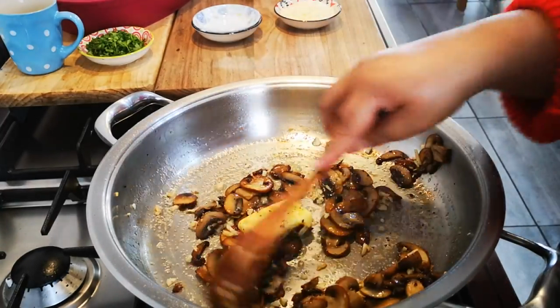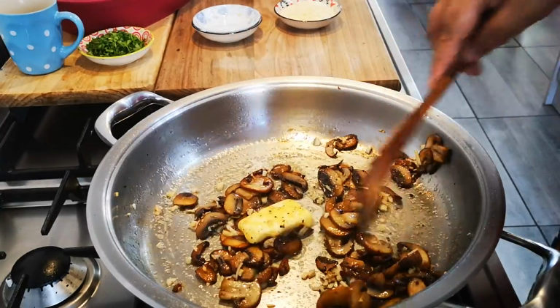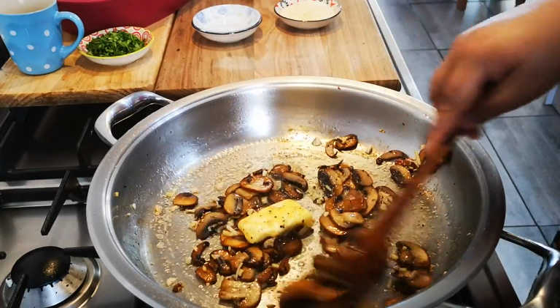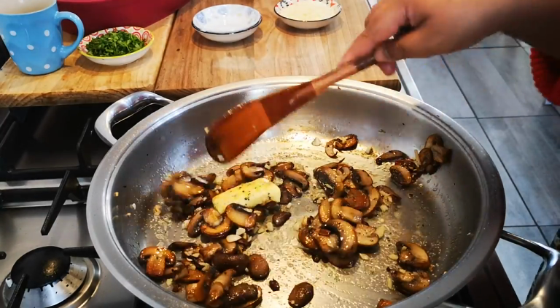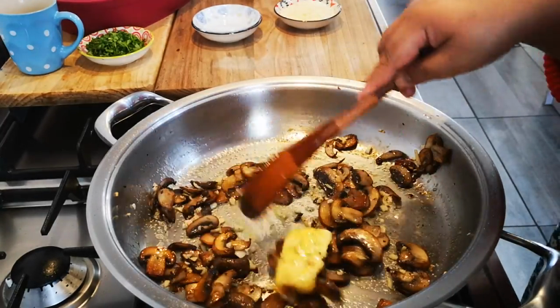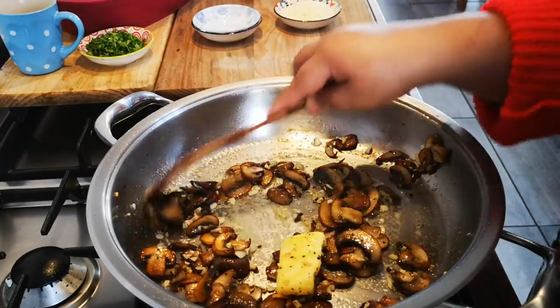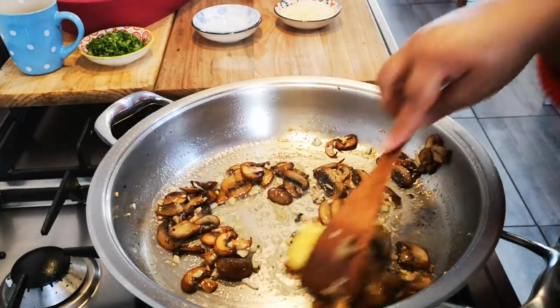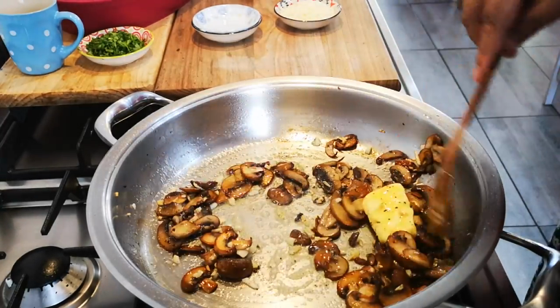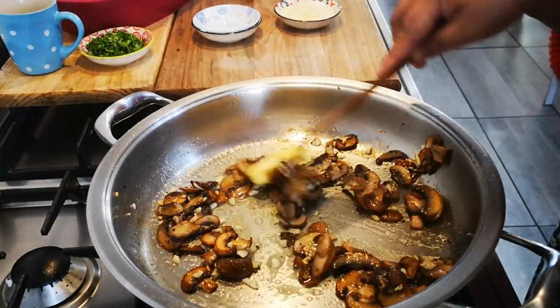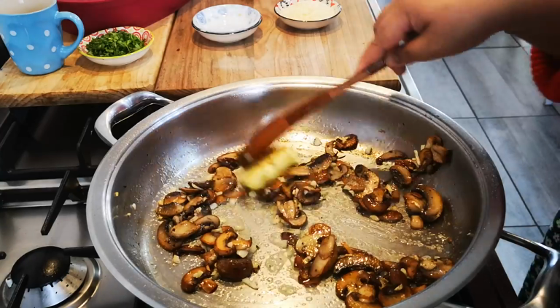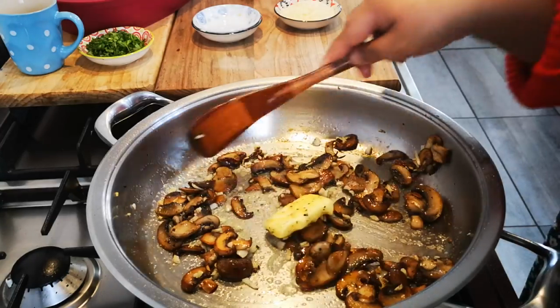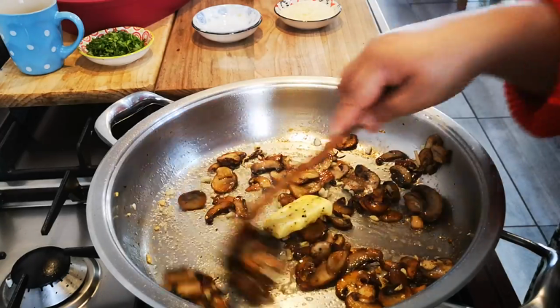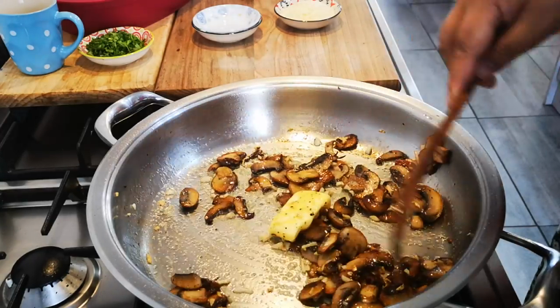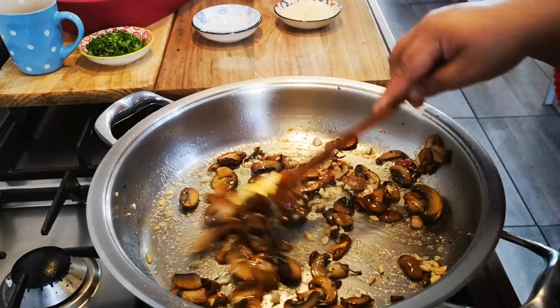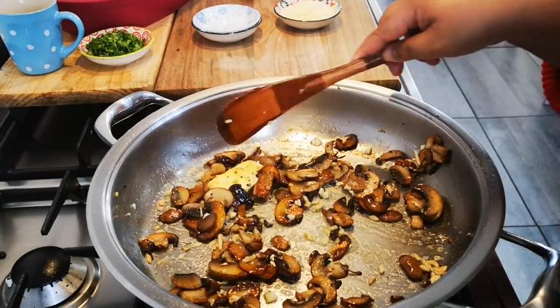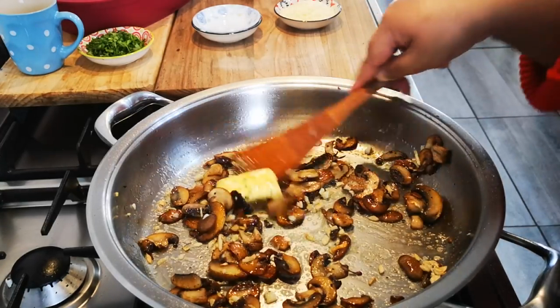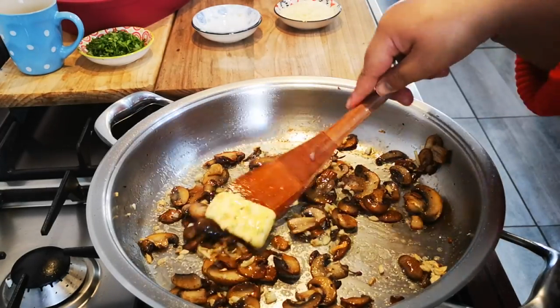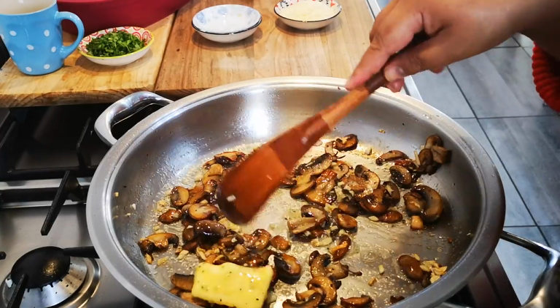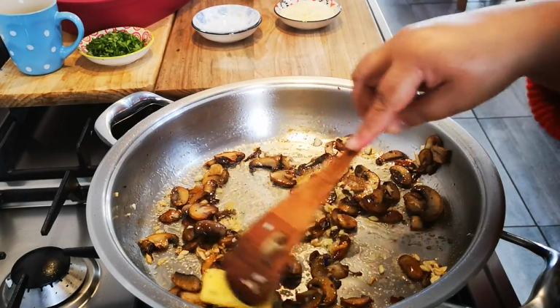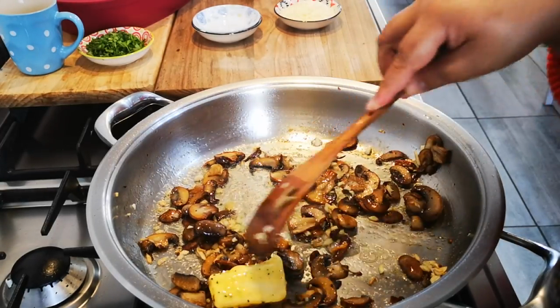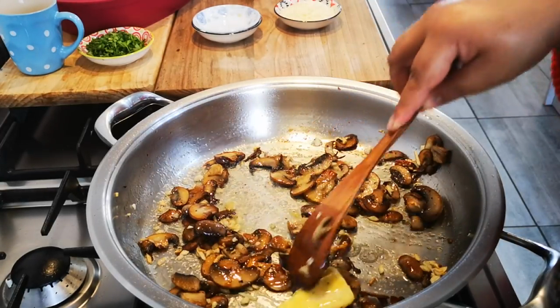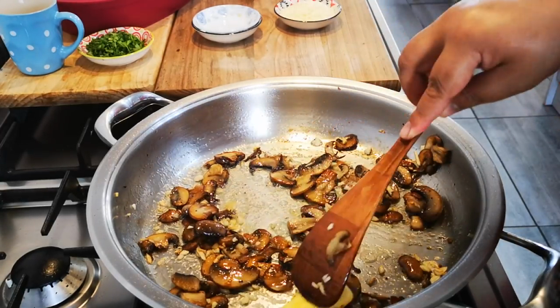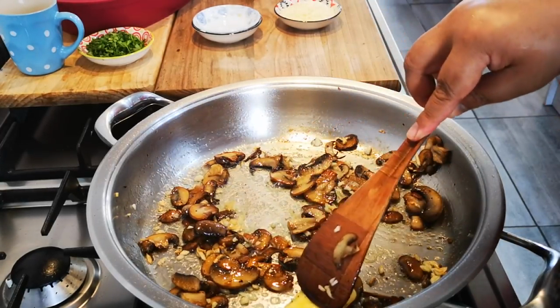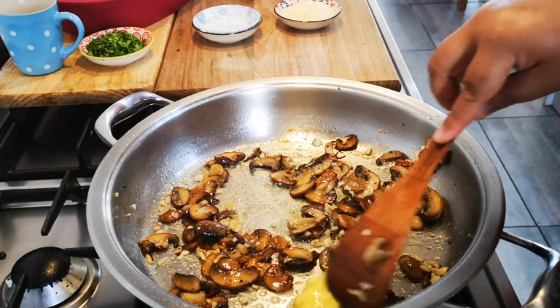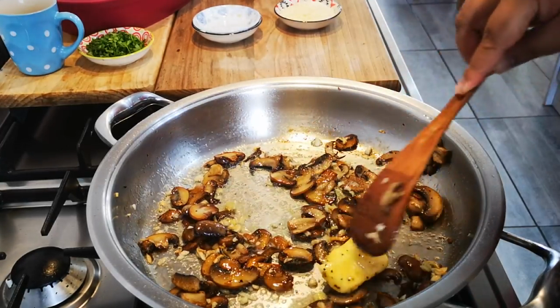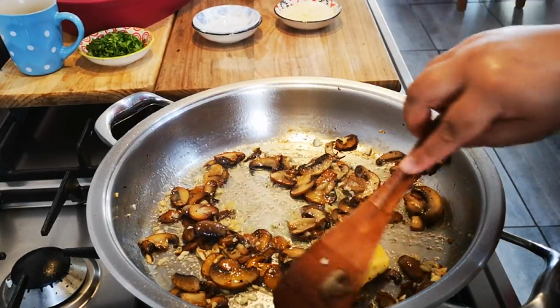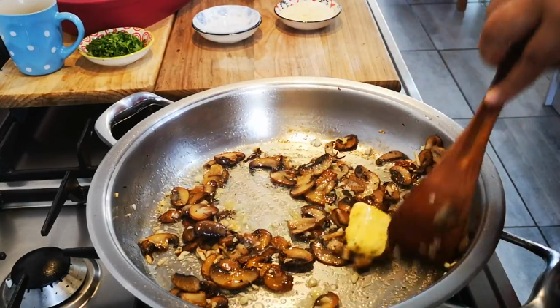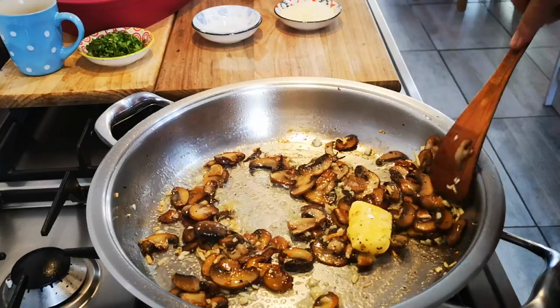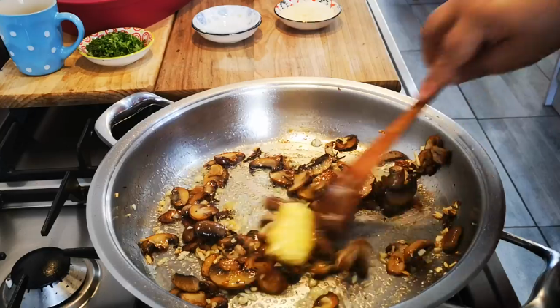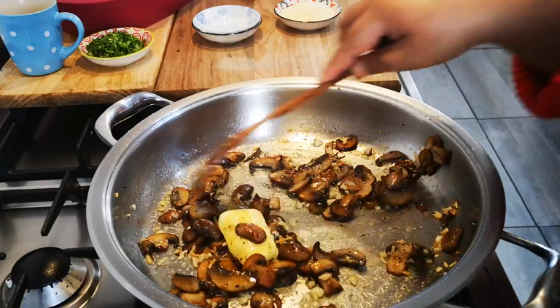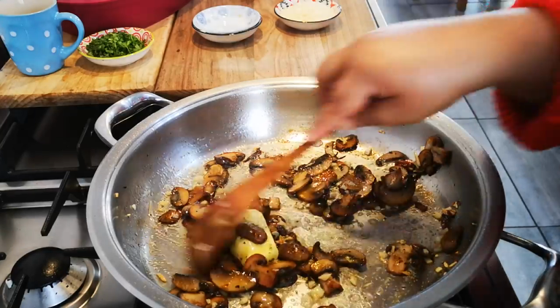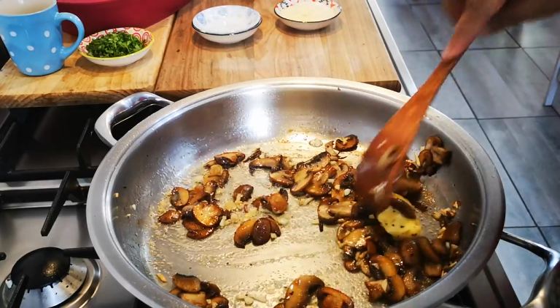The minute my butter is melted I'm going to add my fresh cream and my pasta, and I will lower the heat a bit because I don't want too much of the cream to evaporate.